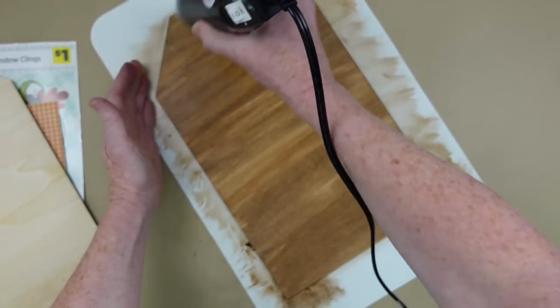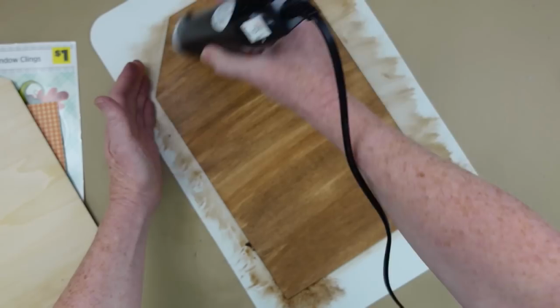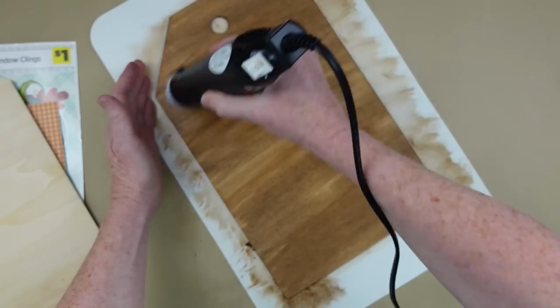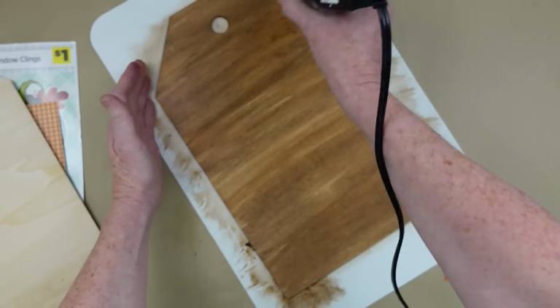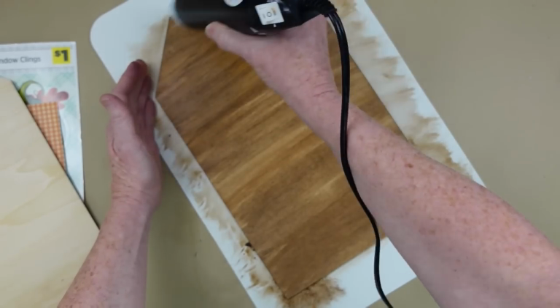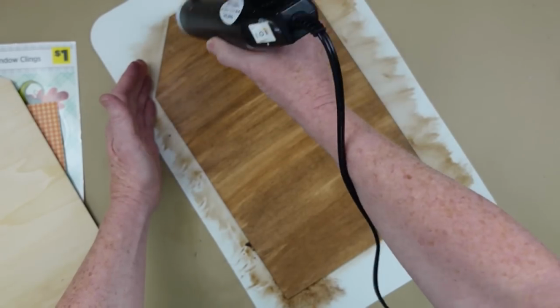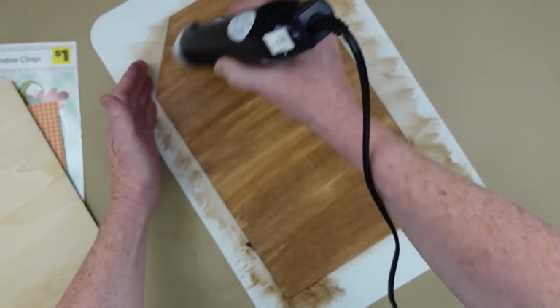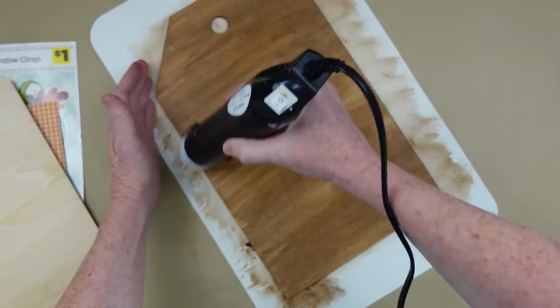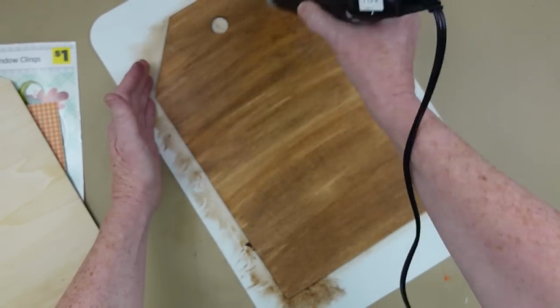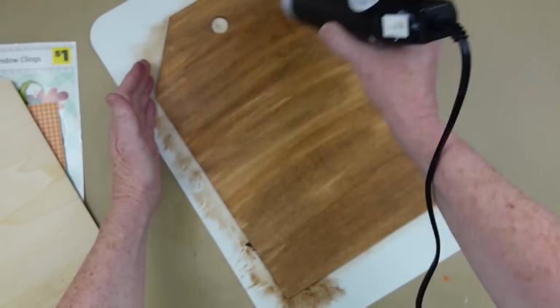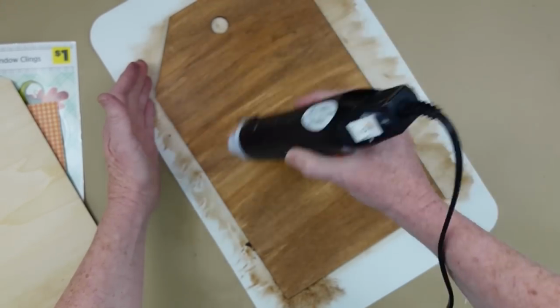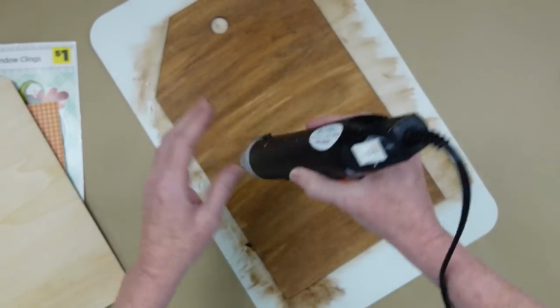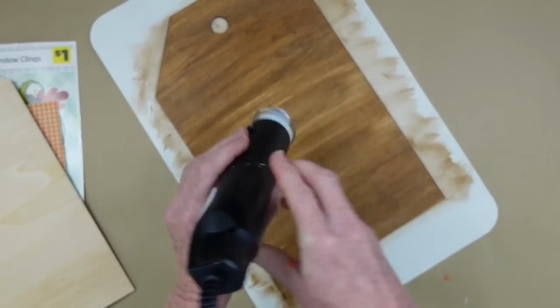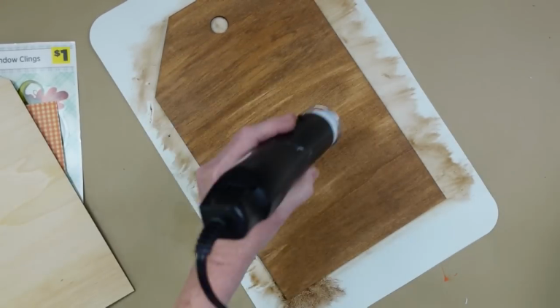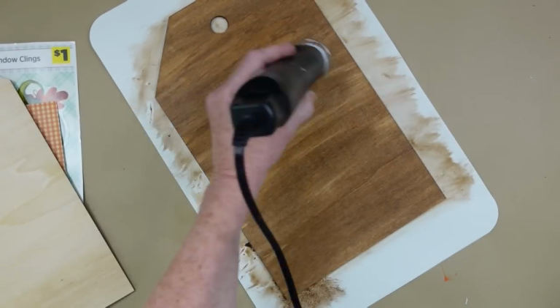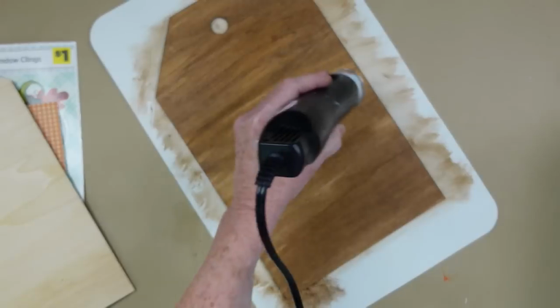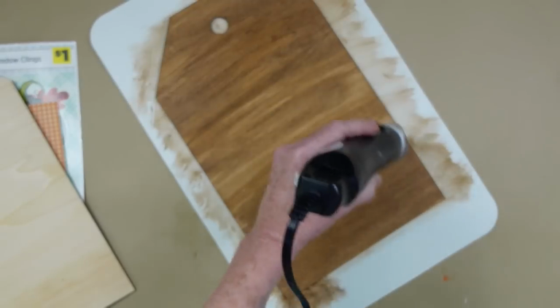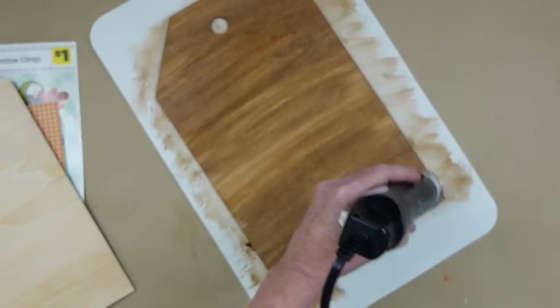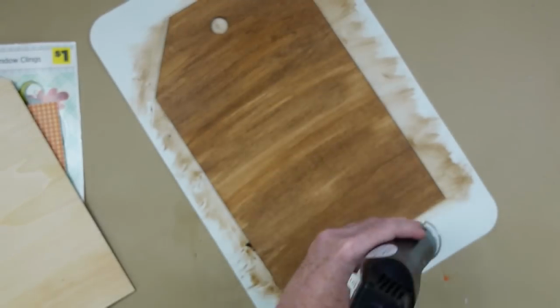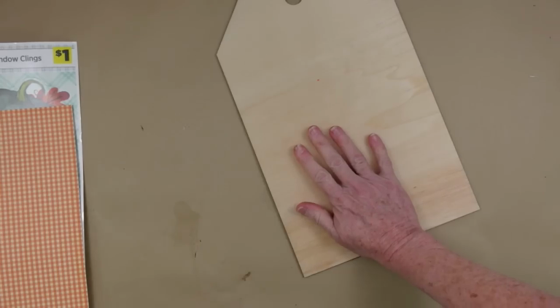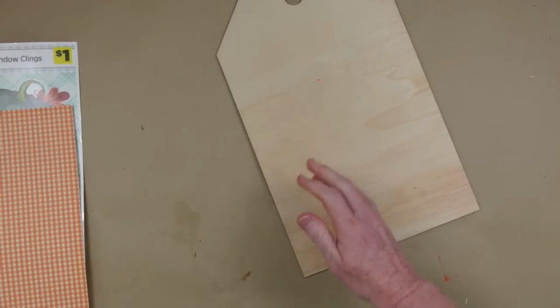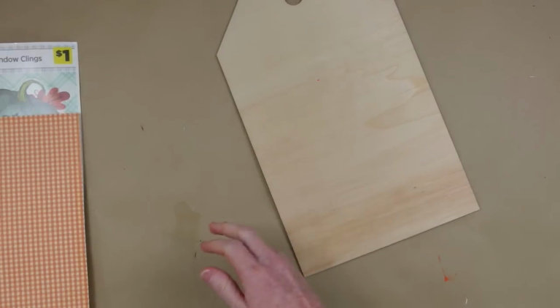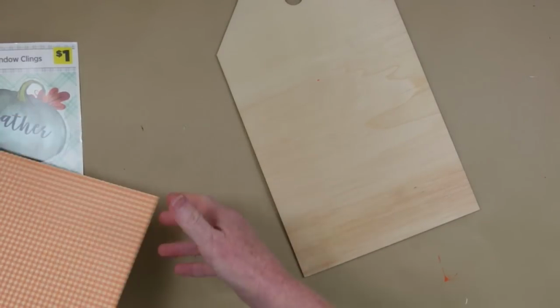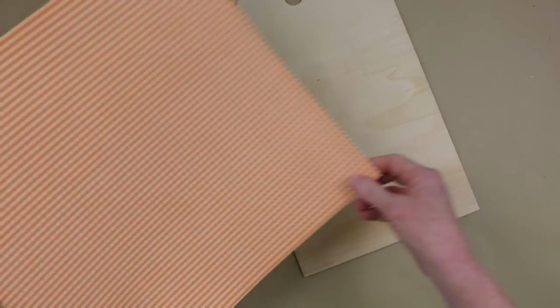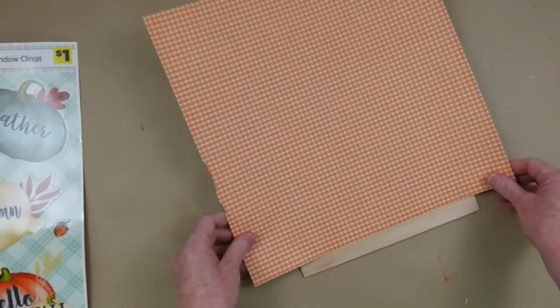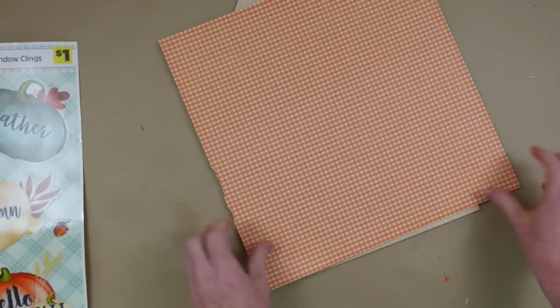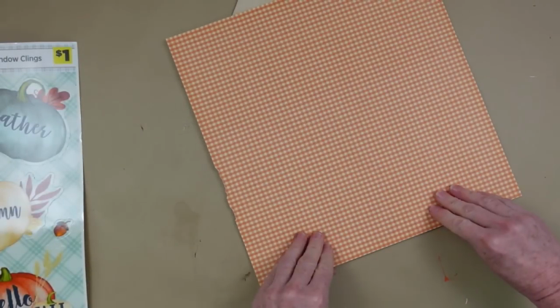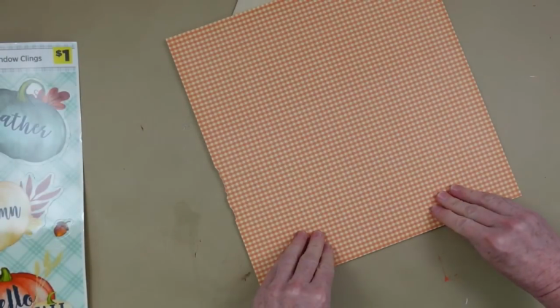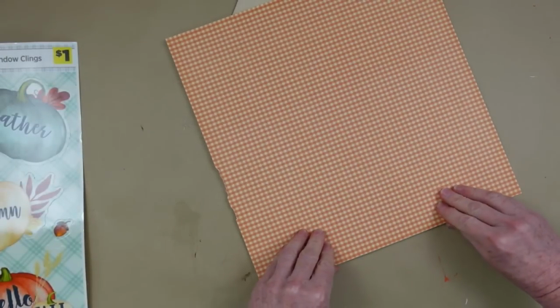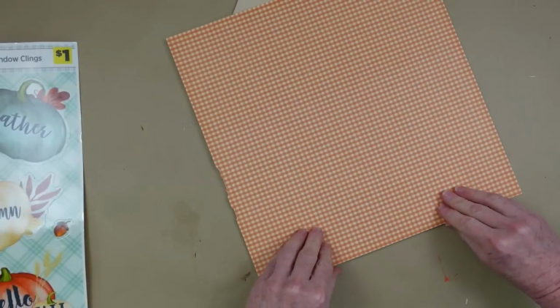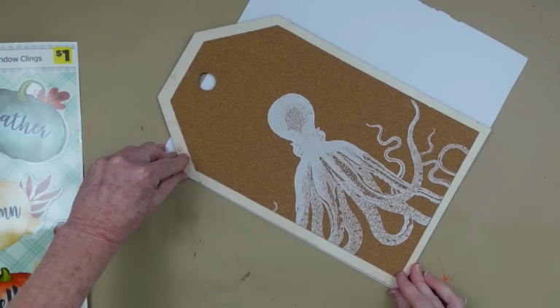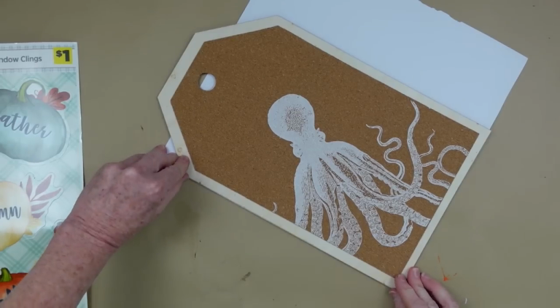Now I'm just going to make sure that this is completely dry. I'm using my Arteza dryer here — my little heat gun — just to make sure everything's dry. I'm going to sit it aside and work on the next tag.